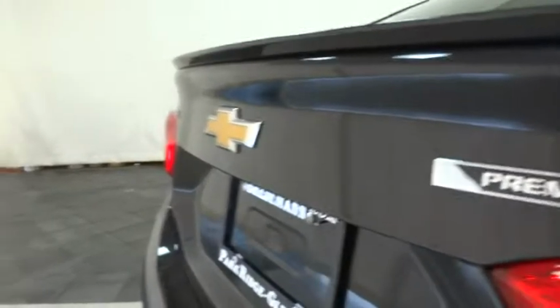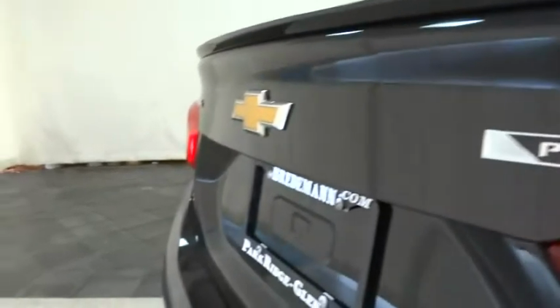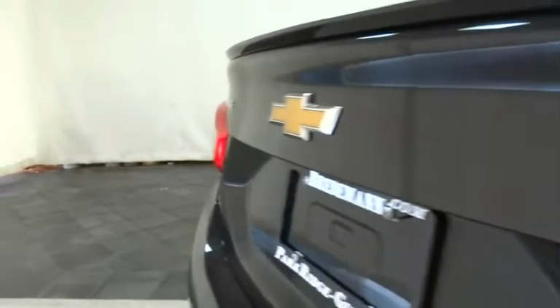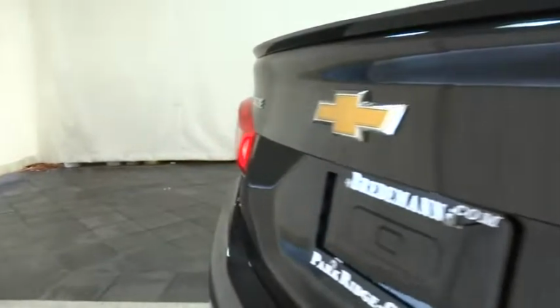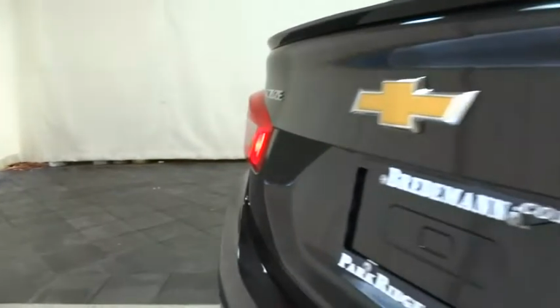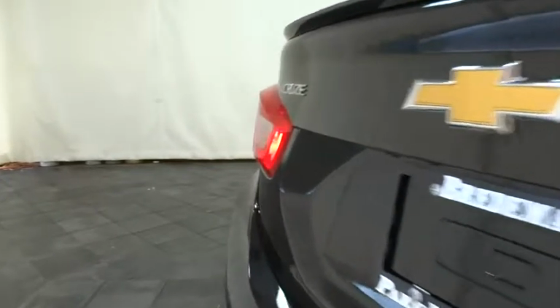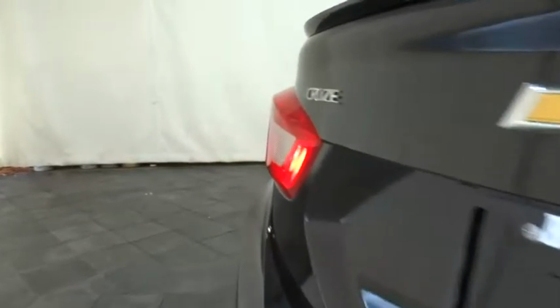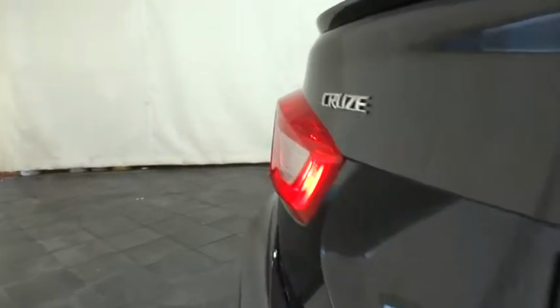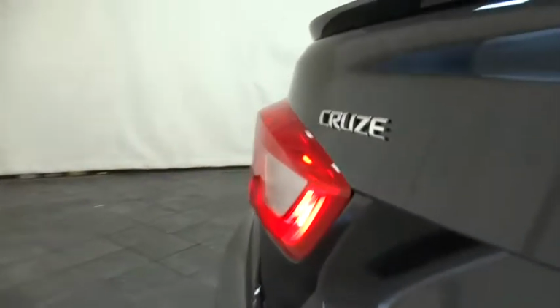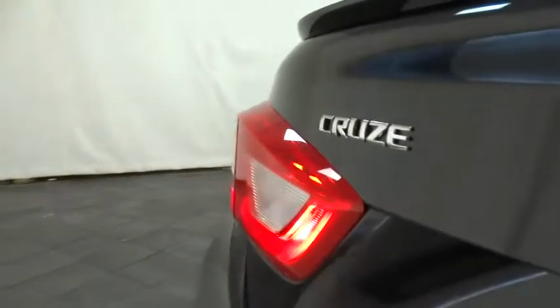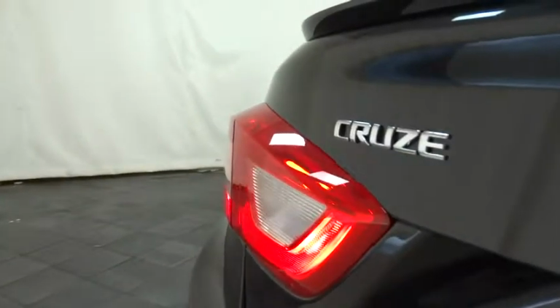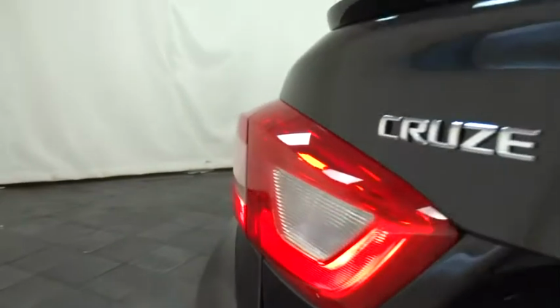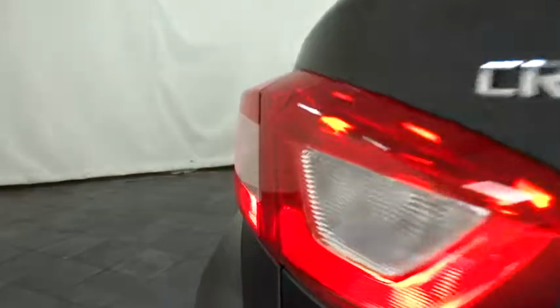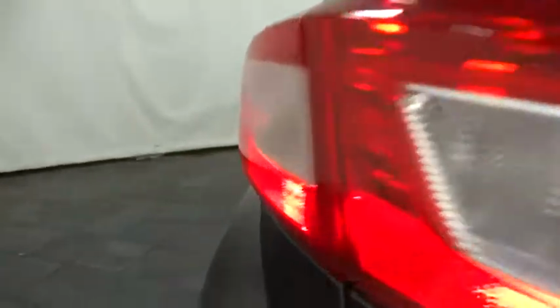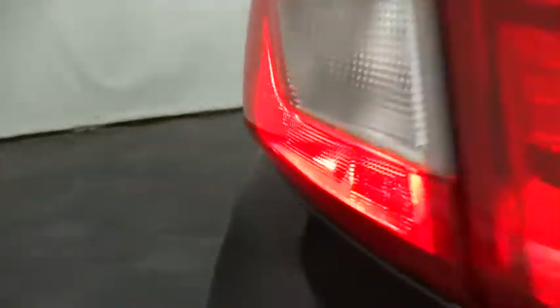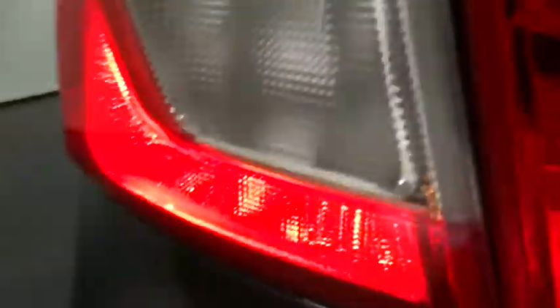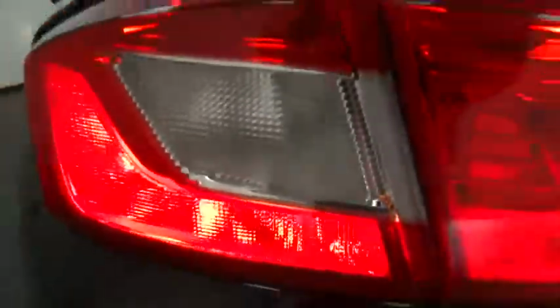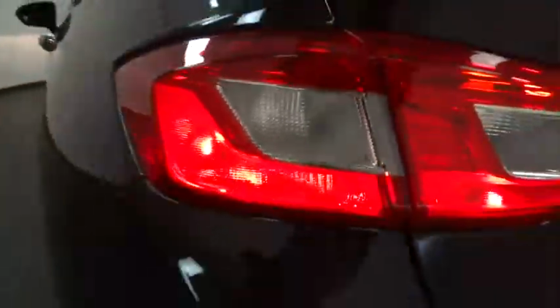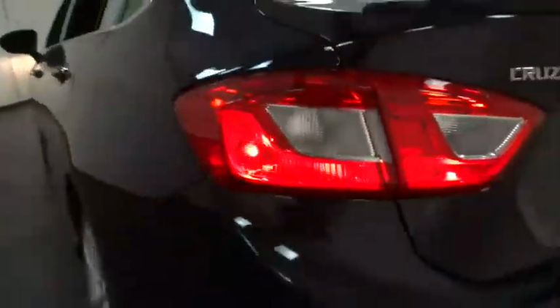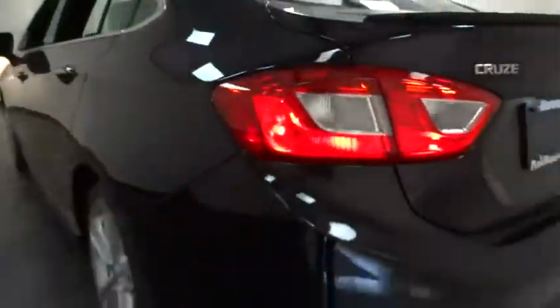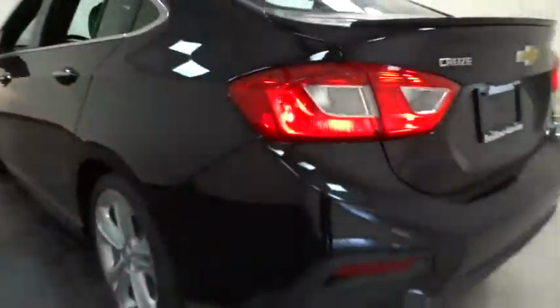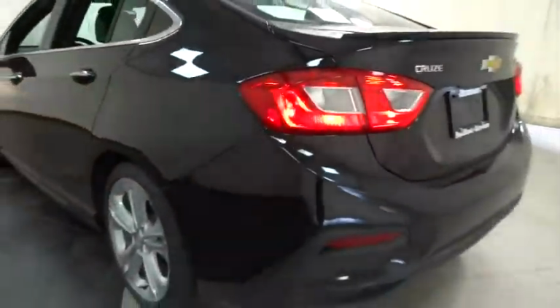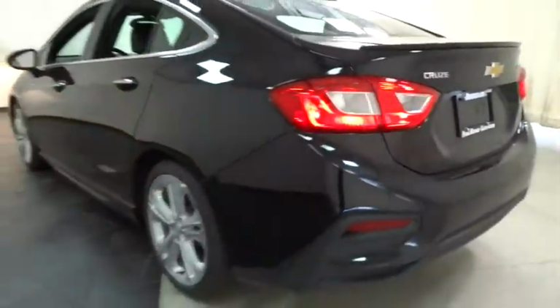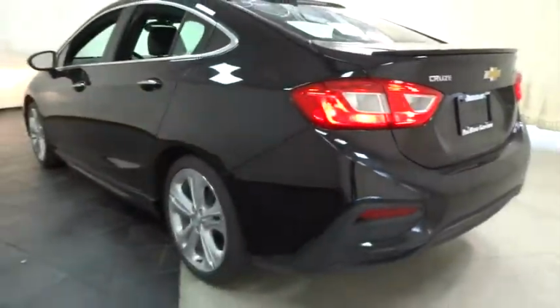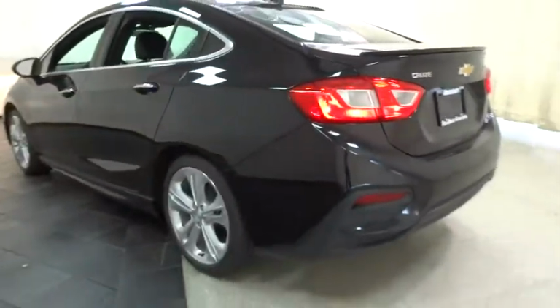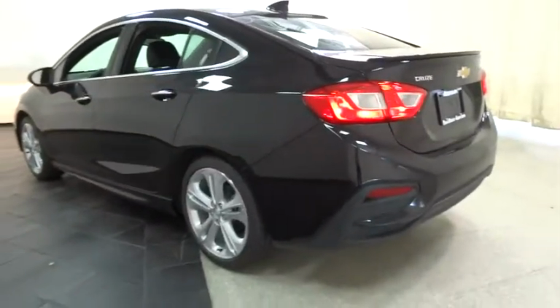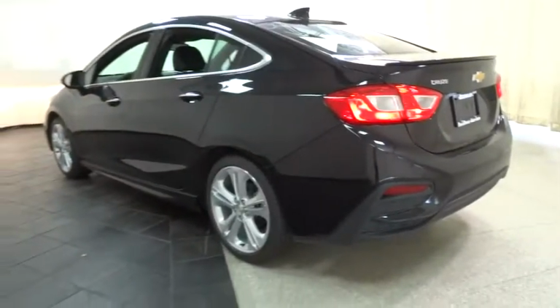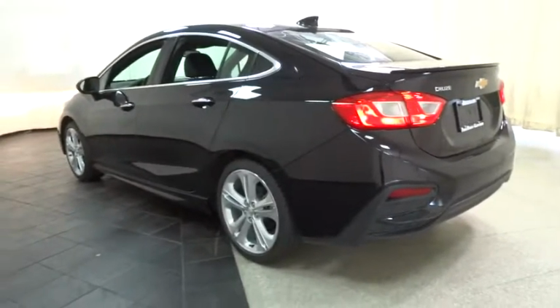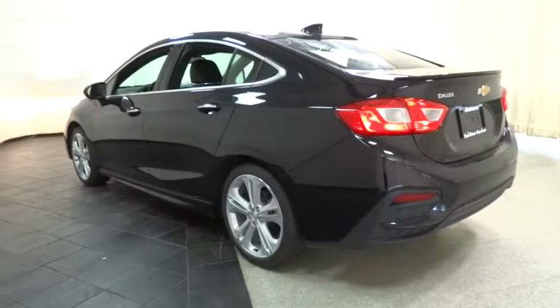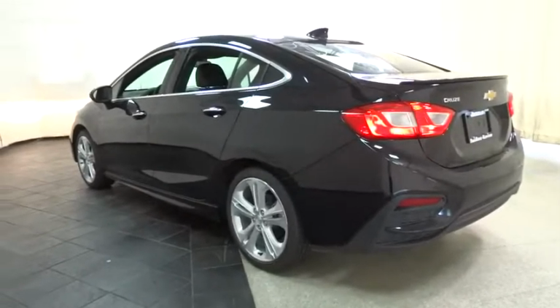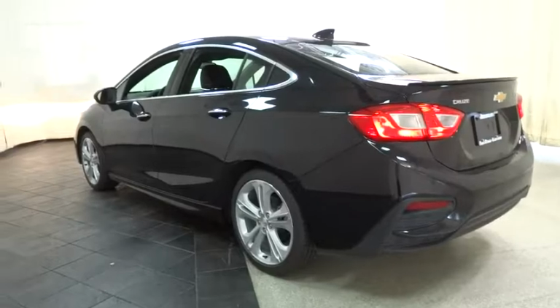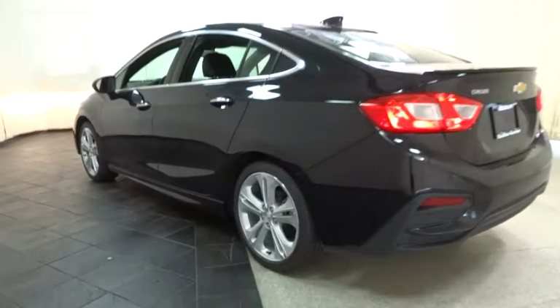Leather-wrapped steering wheel, Bluetooth, adjustable steering wheel, power steering, keyless start, aluminum wheels, four-wheel disc brakes, floor mats, cruise control.